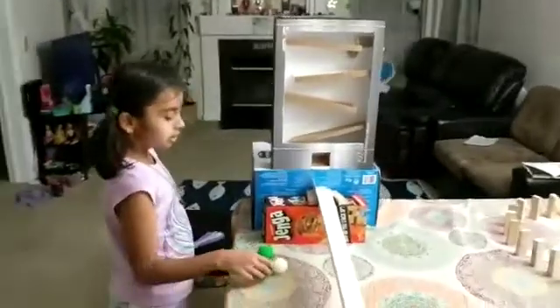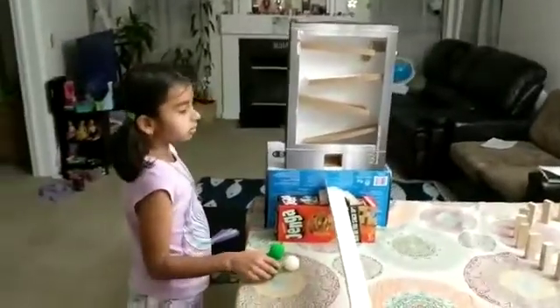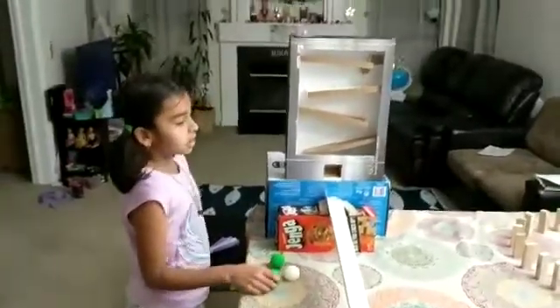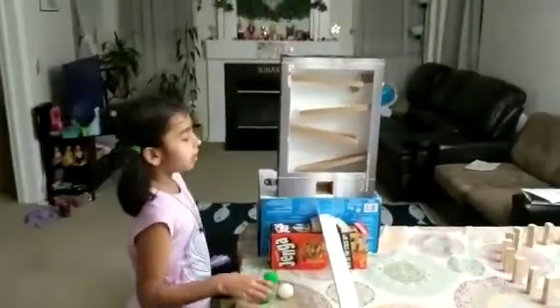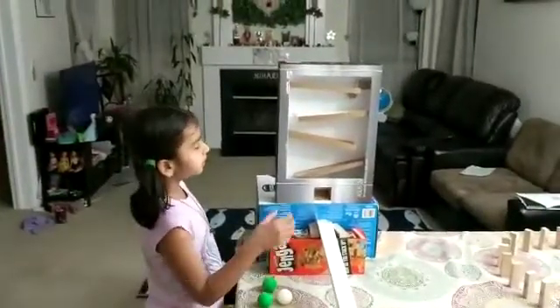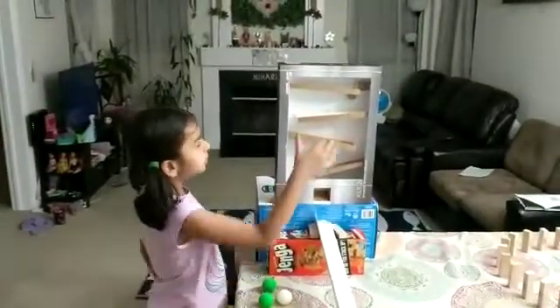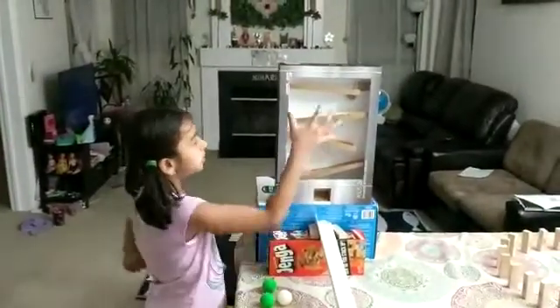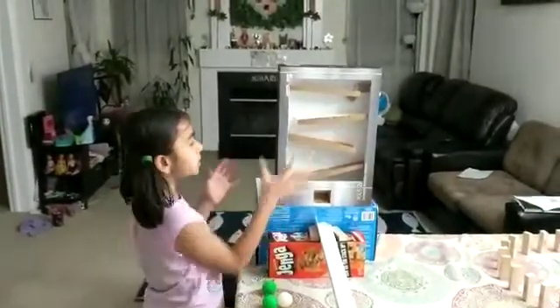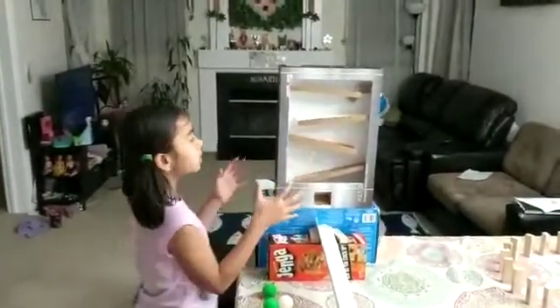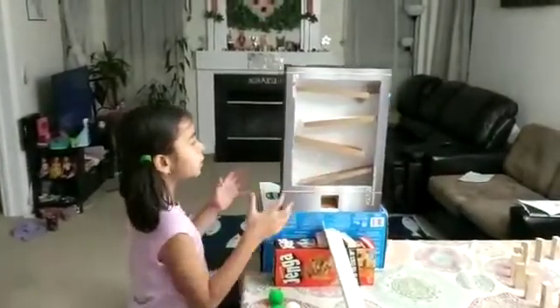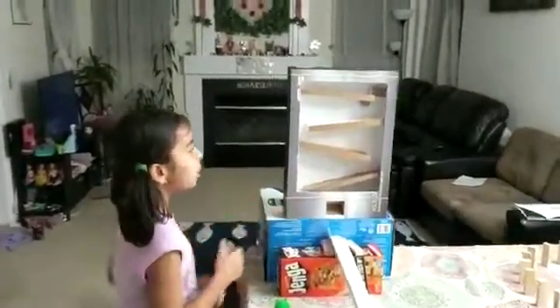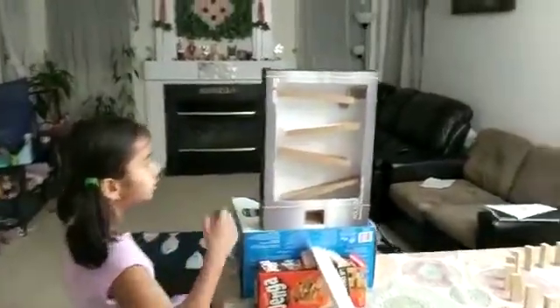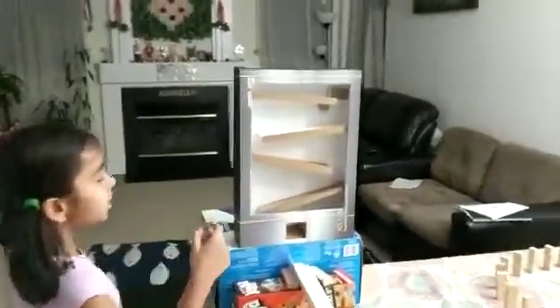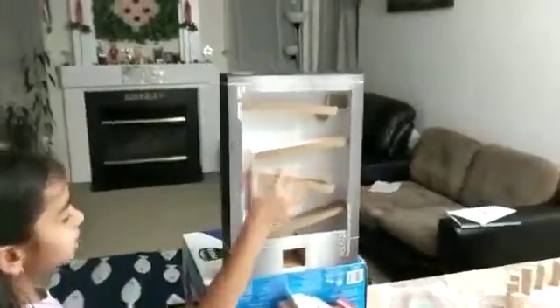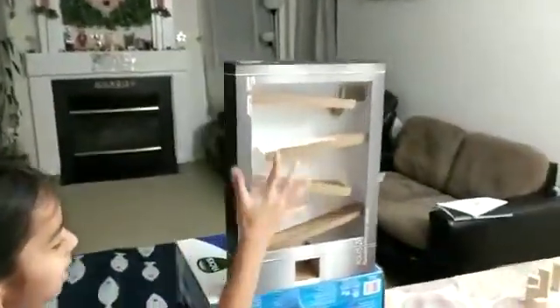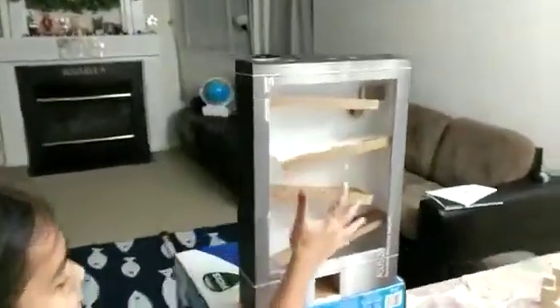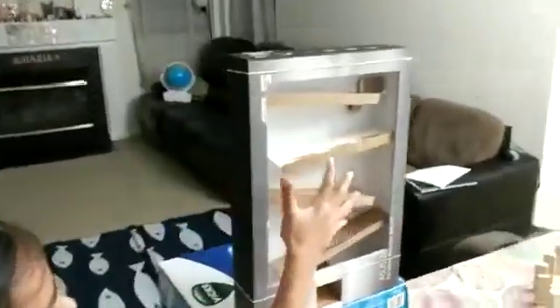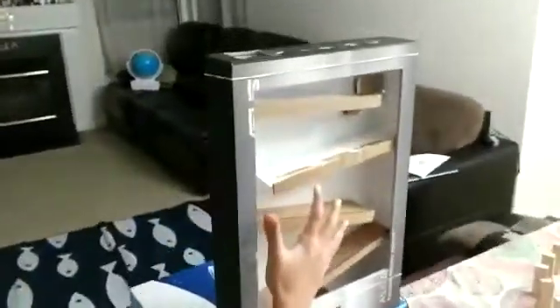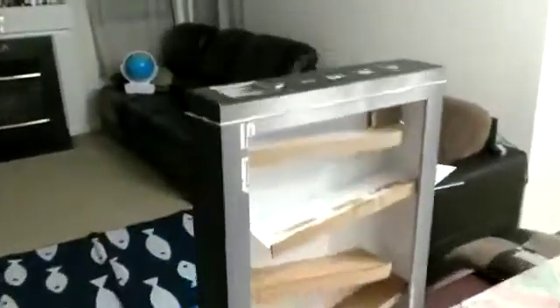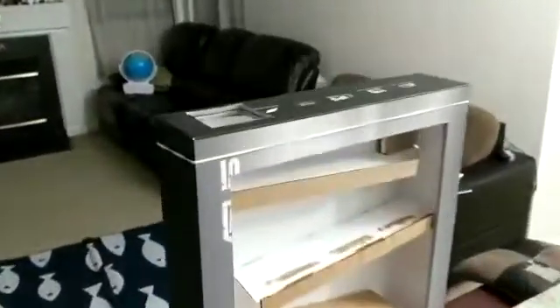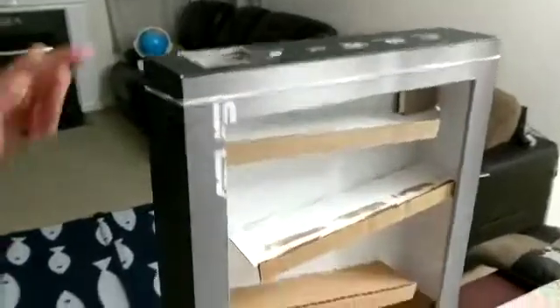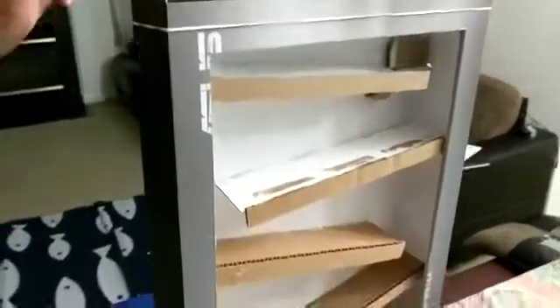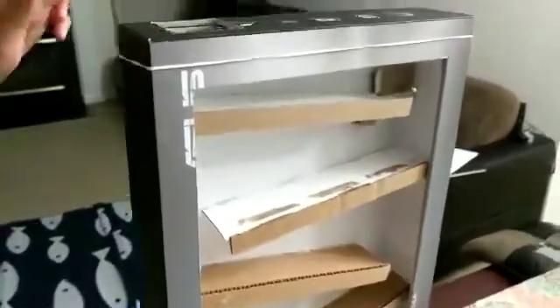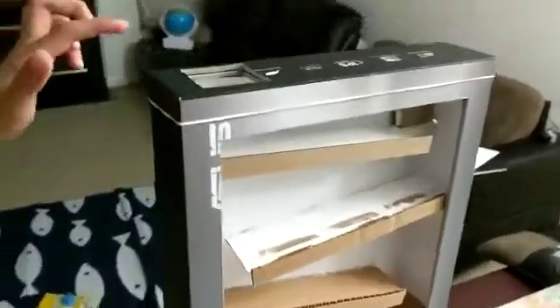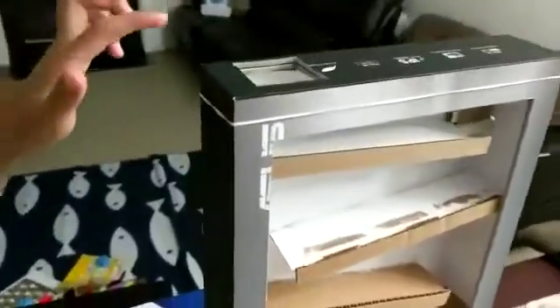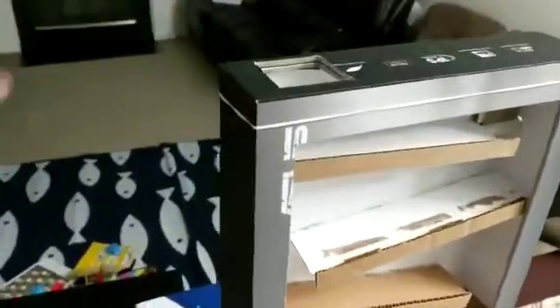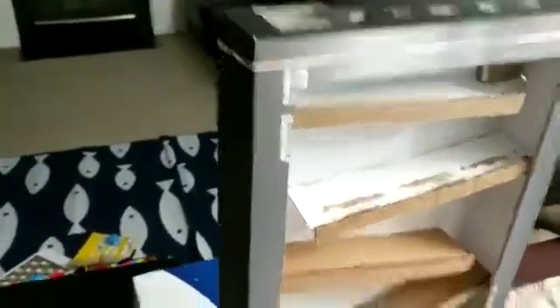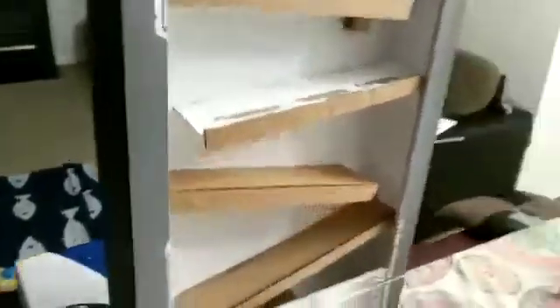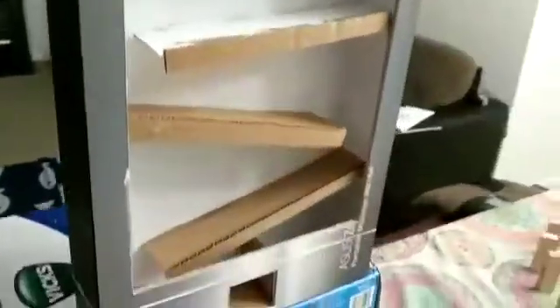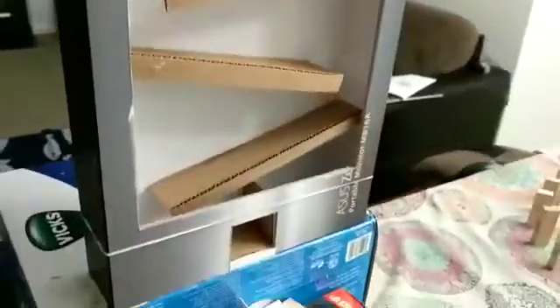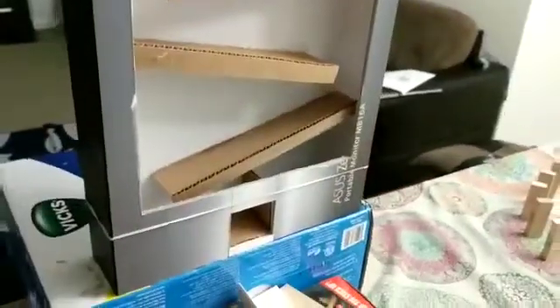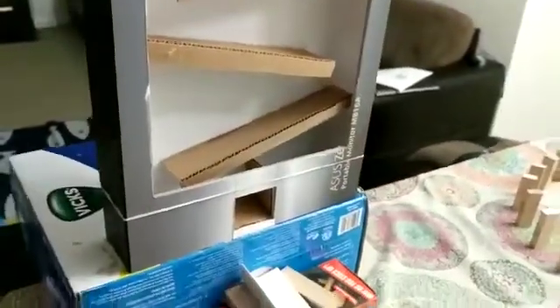So, this is a computer box. It has one big hole and two small holes on top and on the bottom.